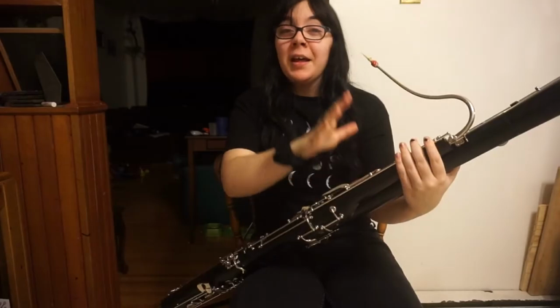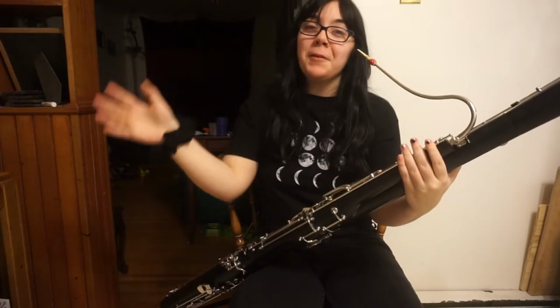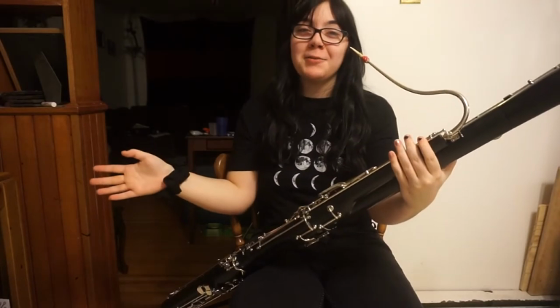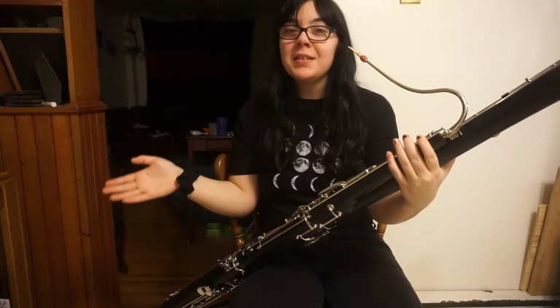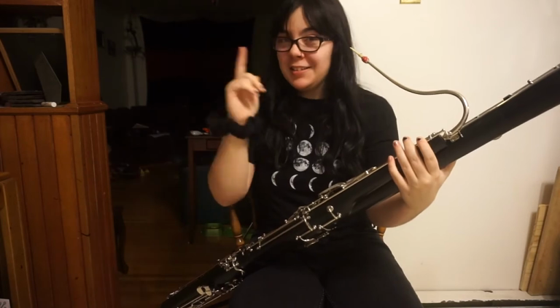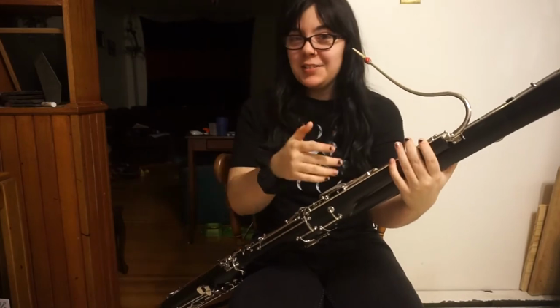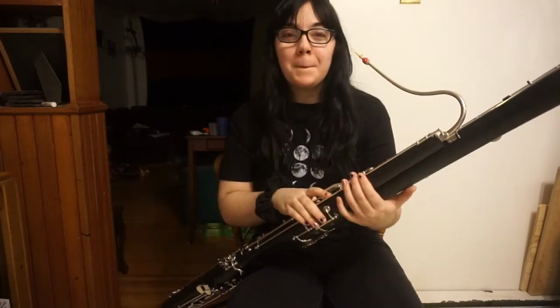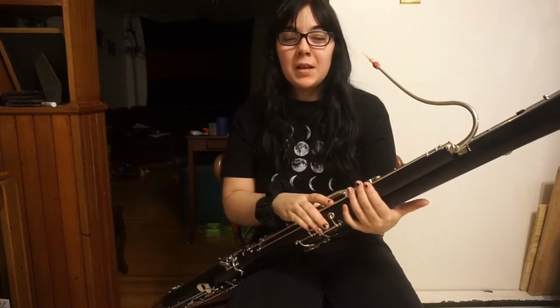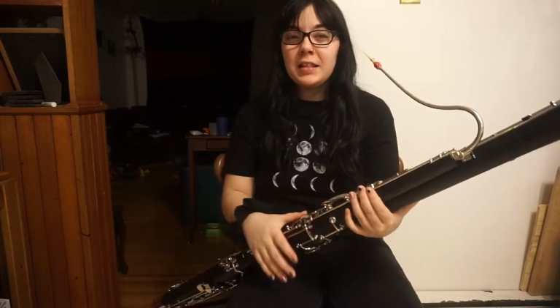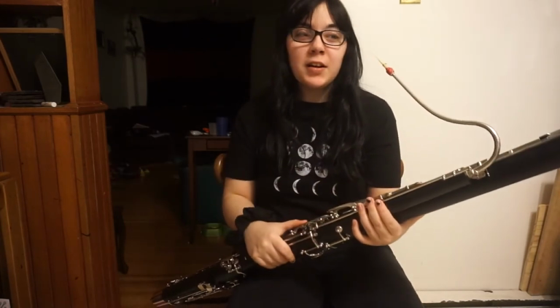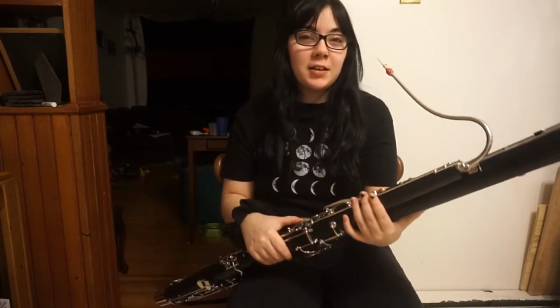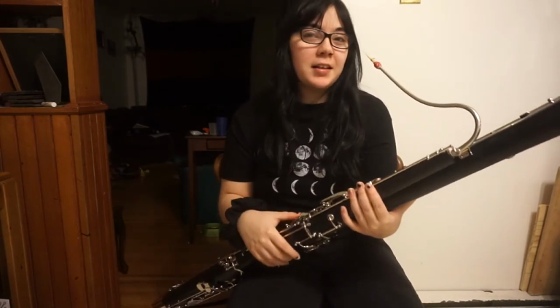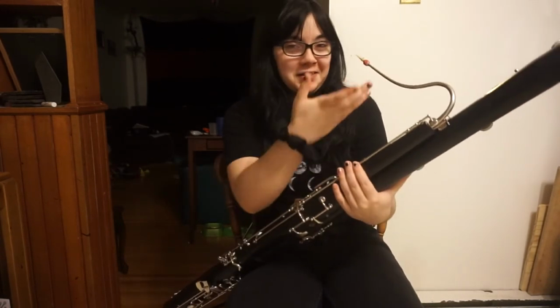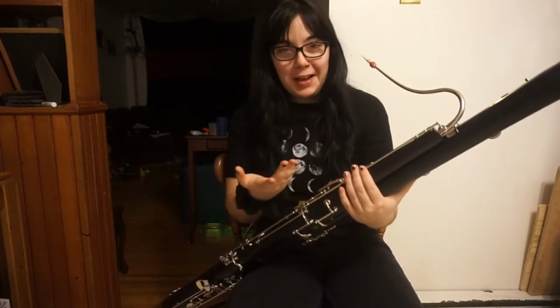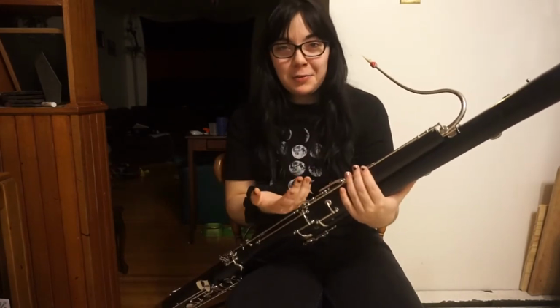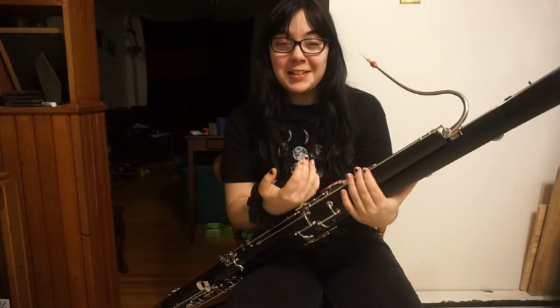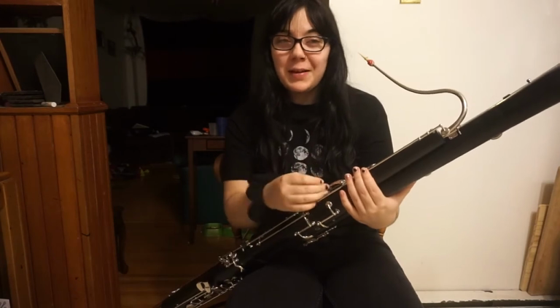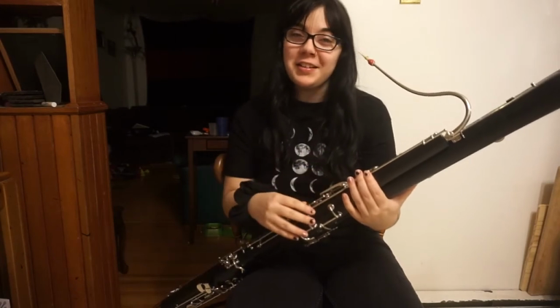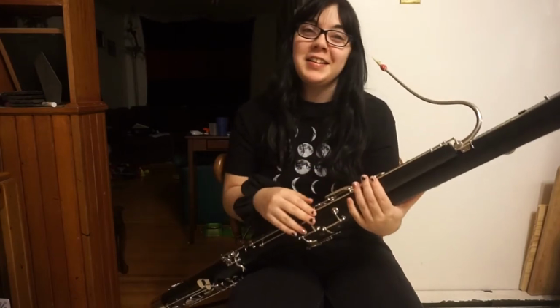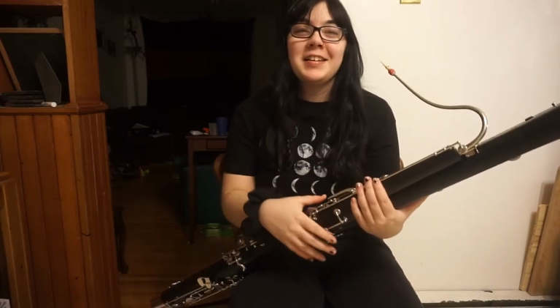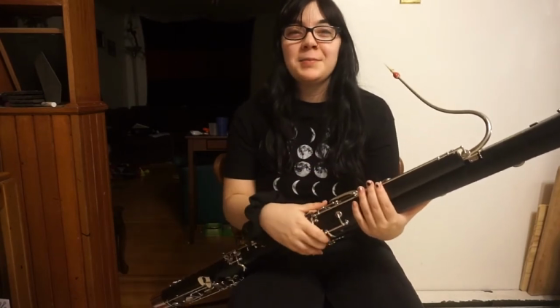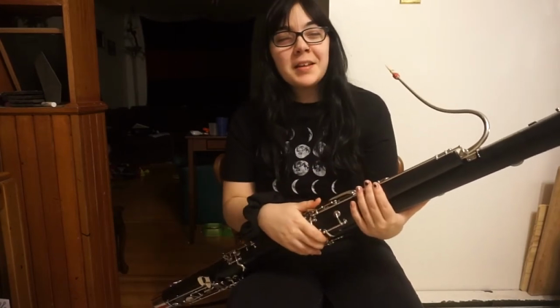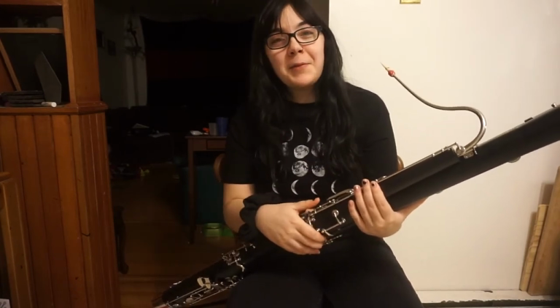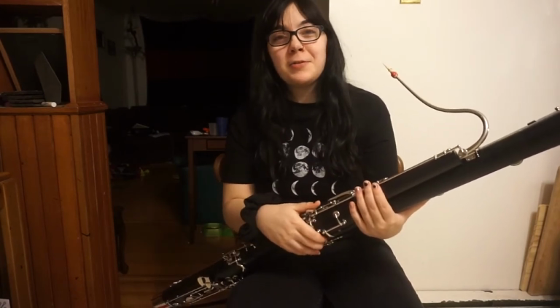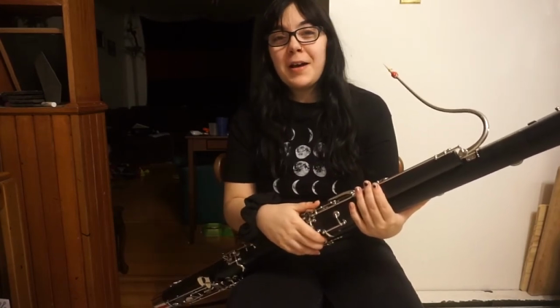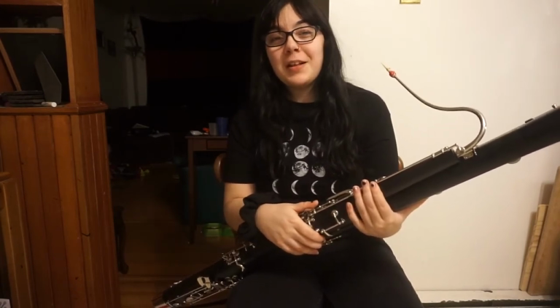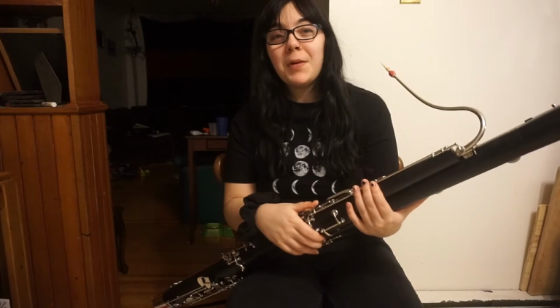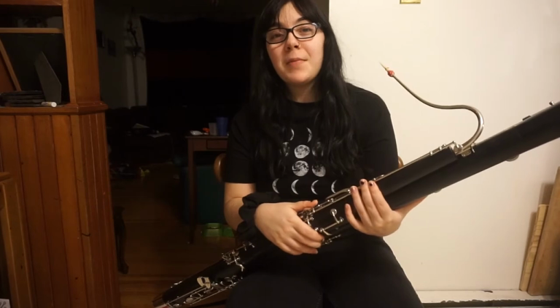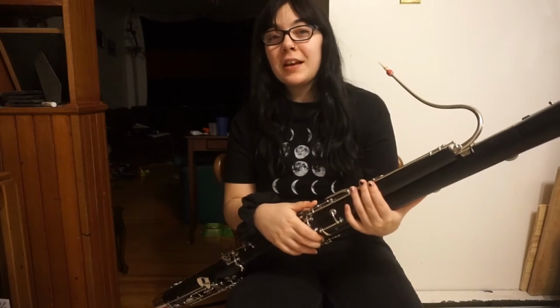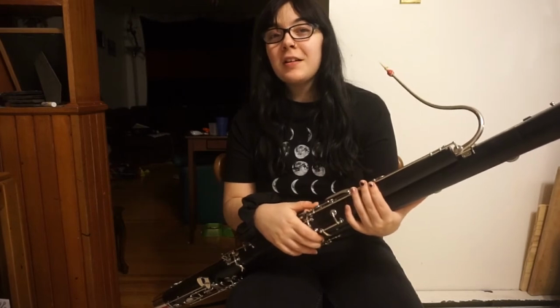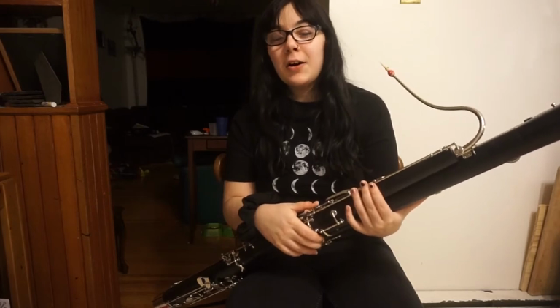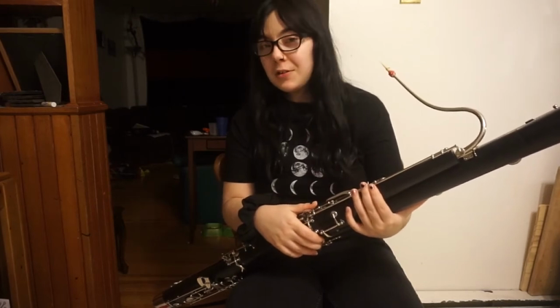Hello, people of the Interweb. In today's video, as you can see, I have an instrument. It's going to be a band video. I'm going to show you how to play the B-flat major scale on the bassoon.